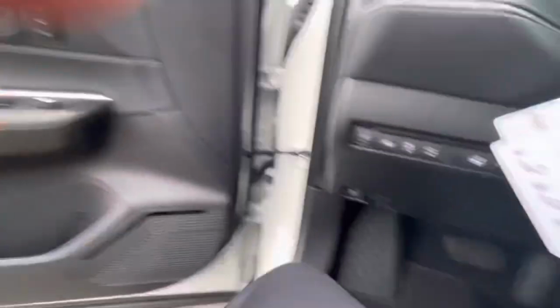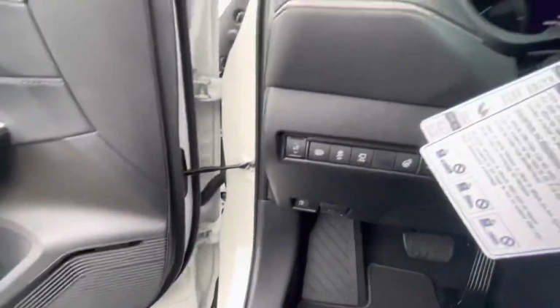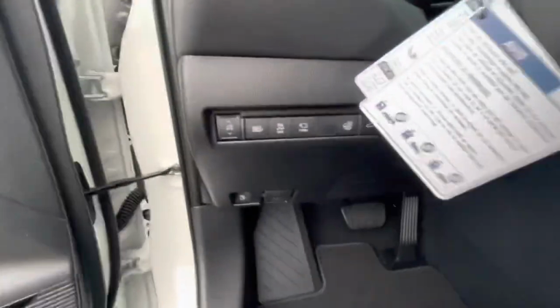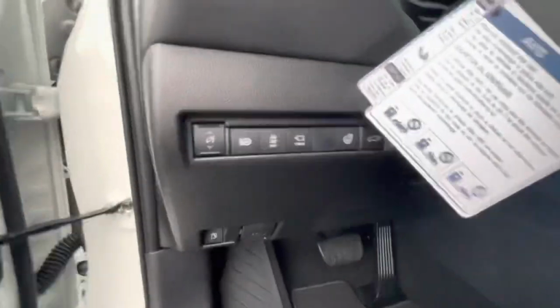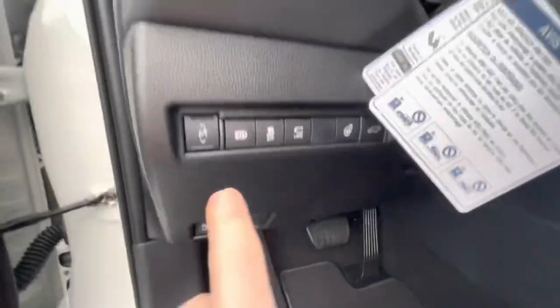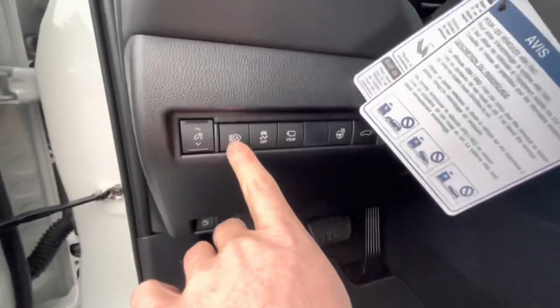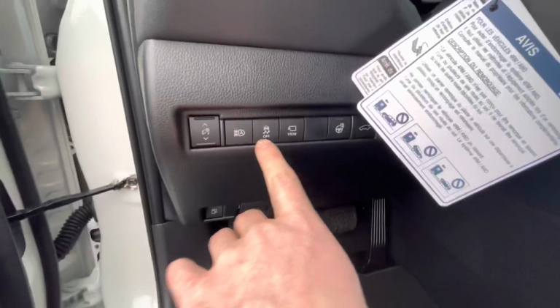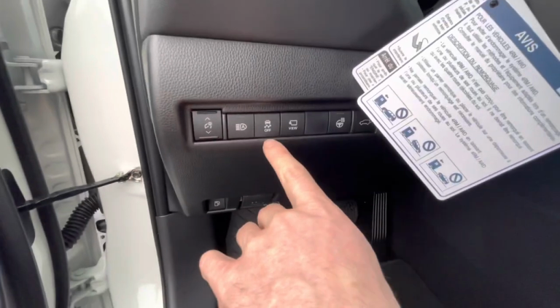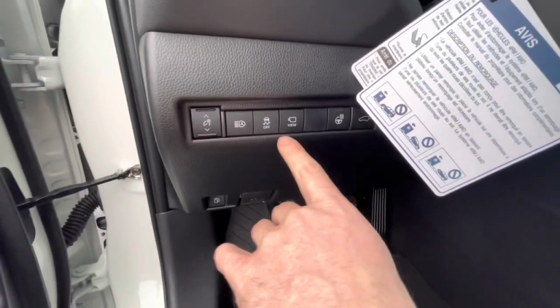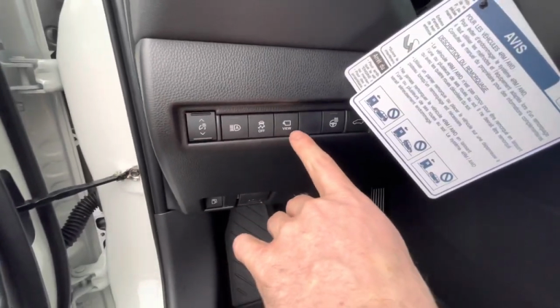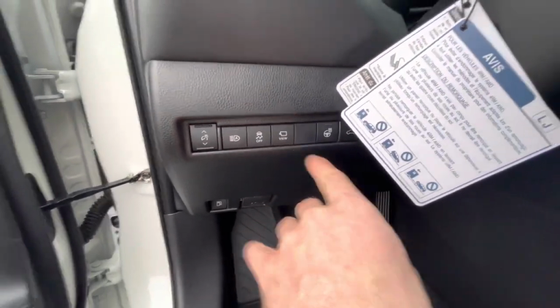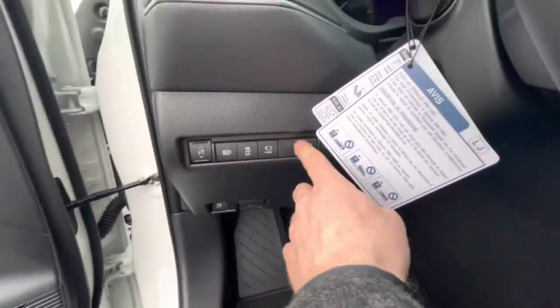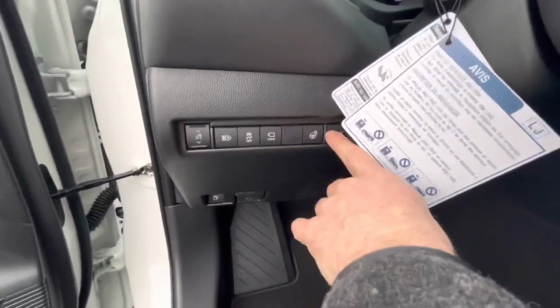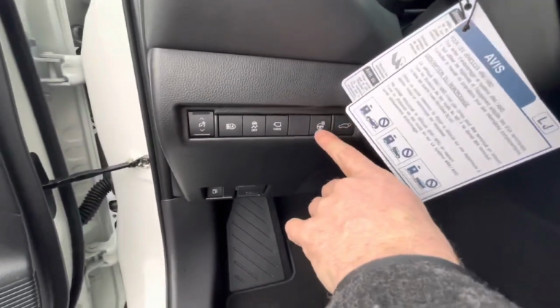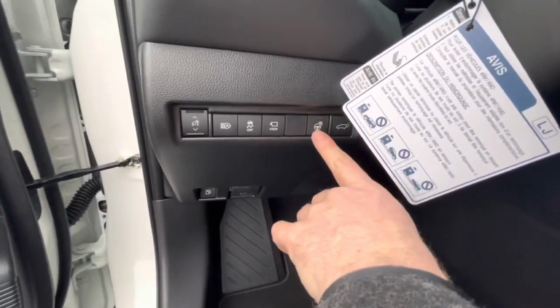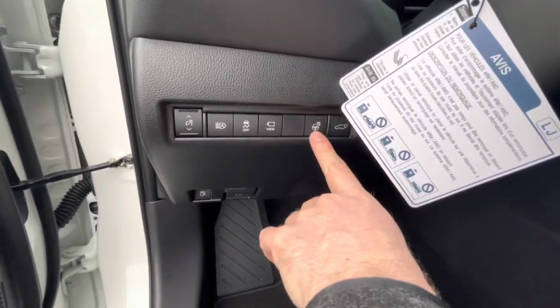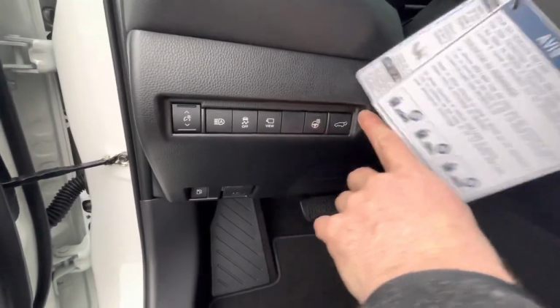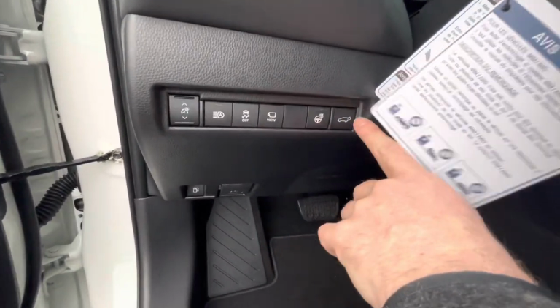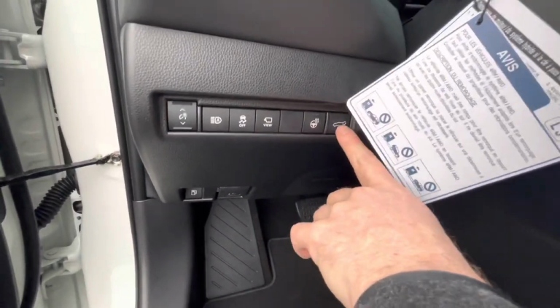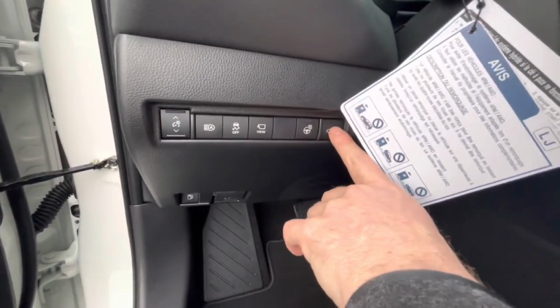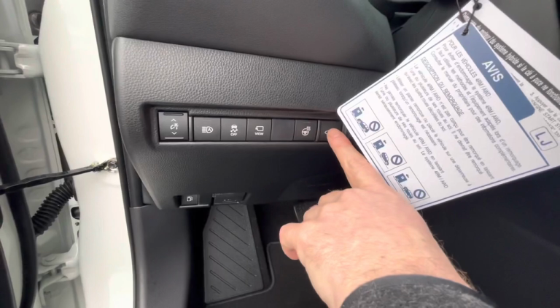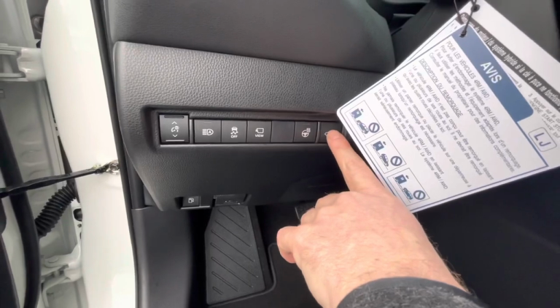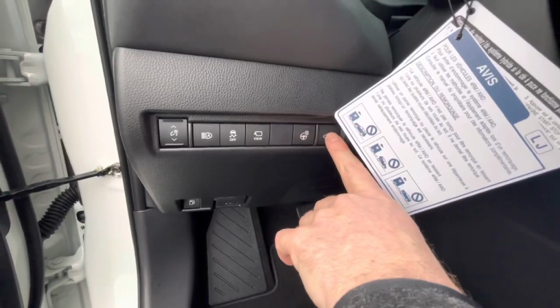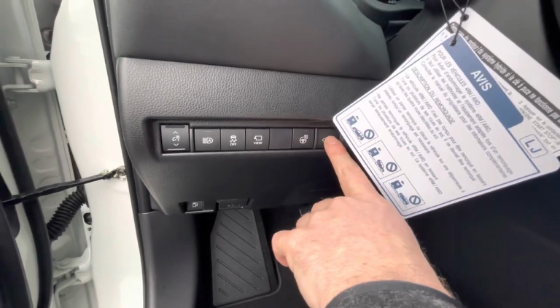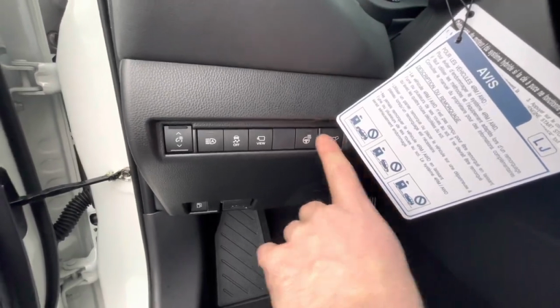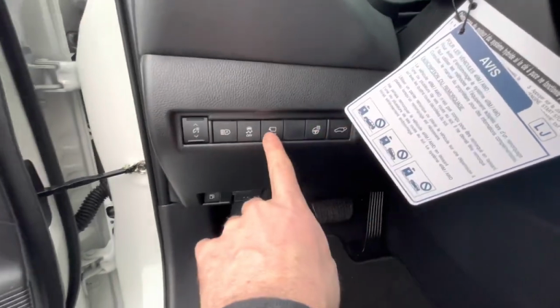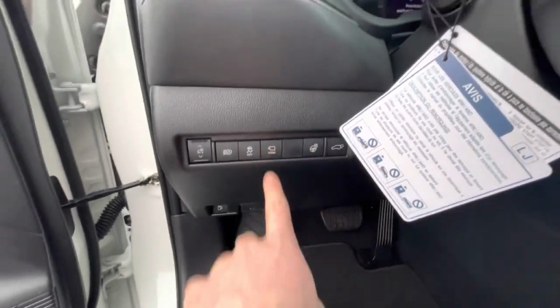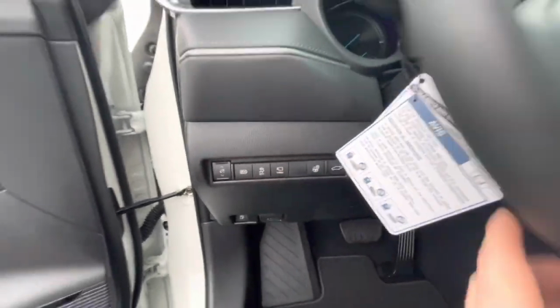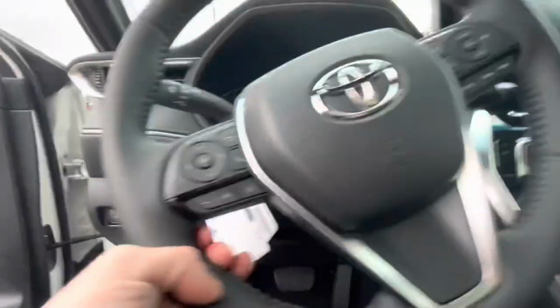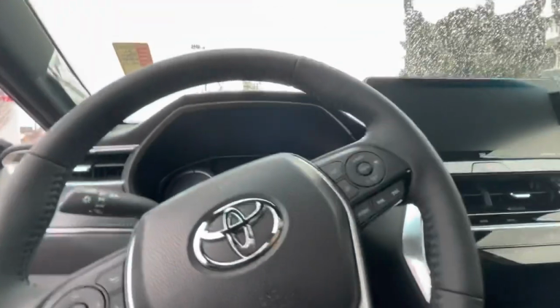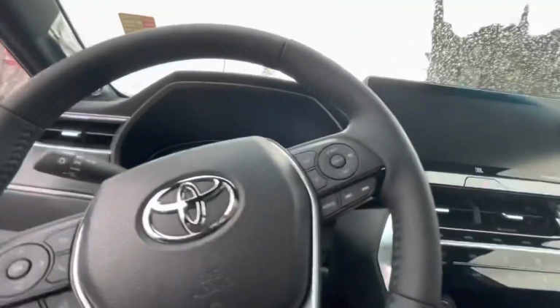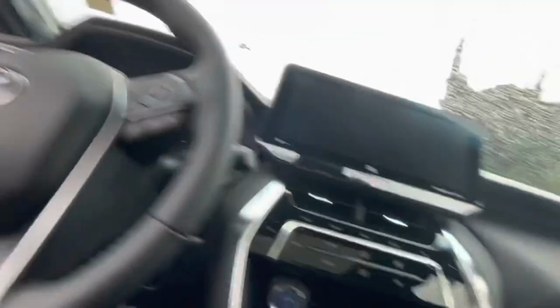Some other buttons down here: you've got your automatic high beams, traction control off, heated steering wheel activation, a button to activate the rear liftgate, and one to pull up the bird's eye view camera.